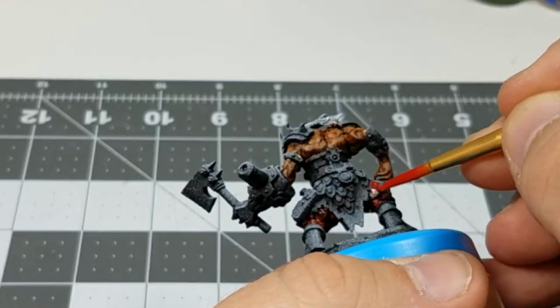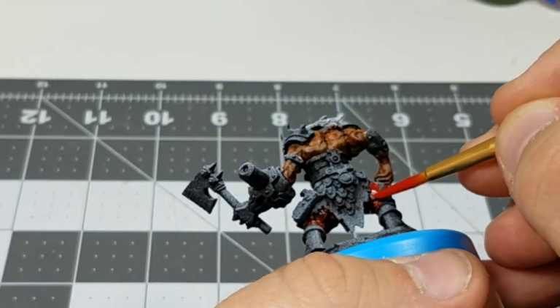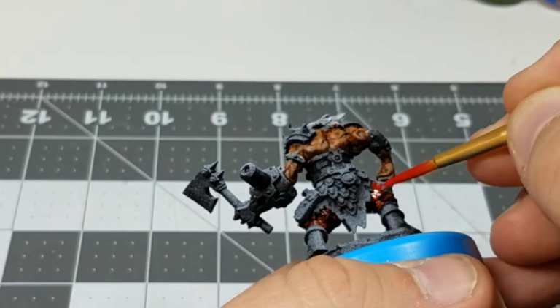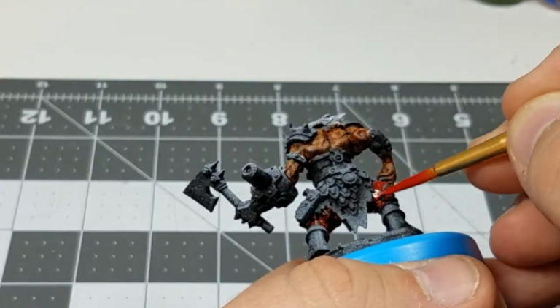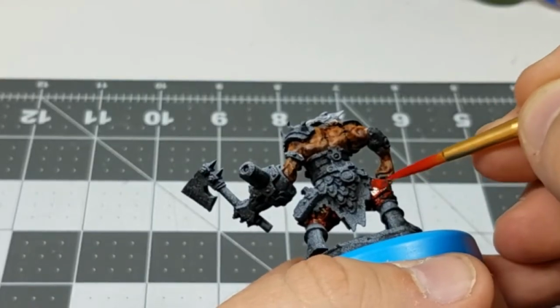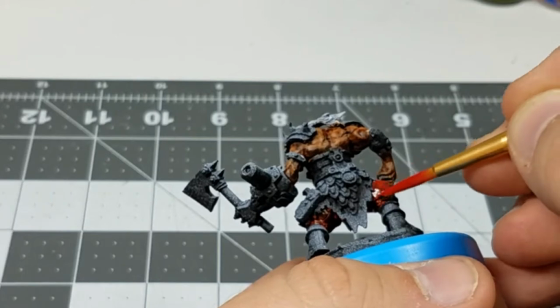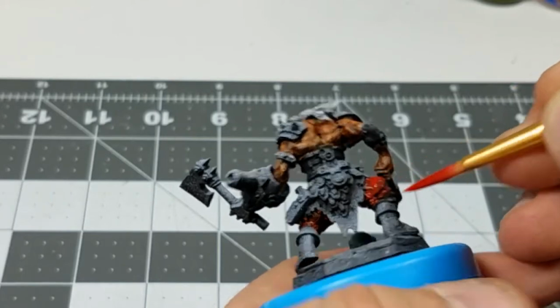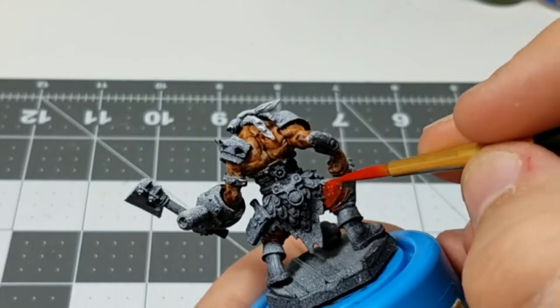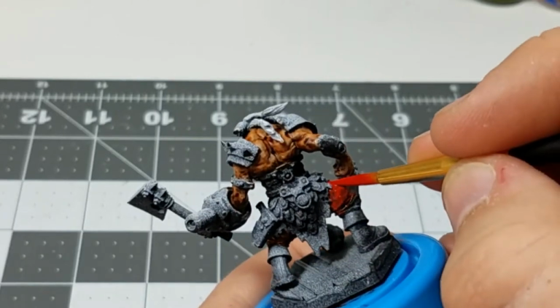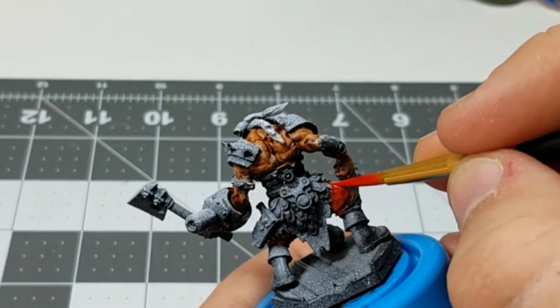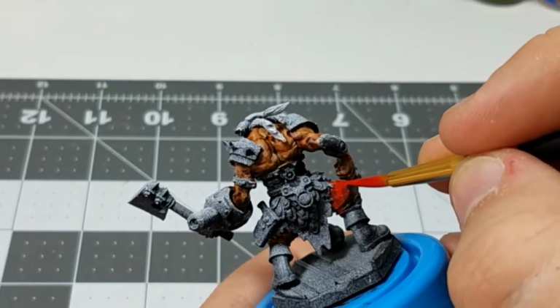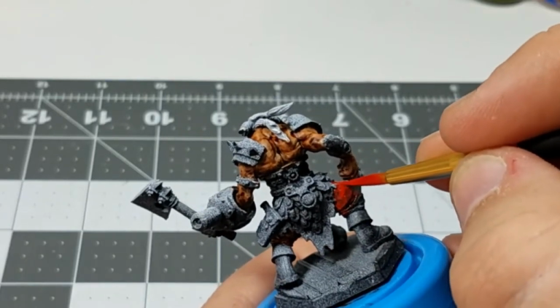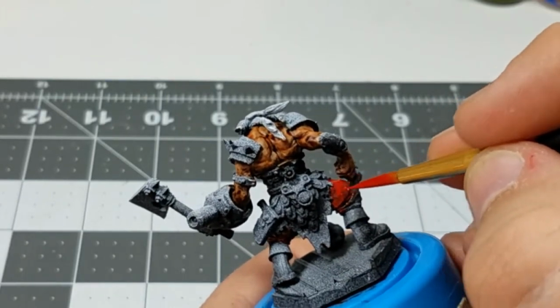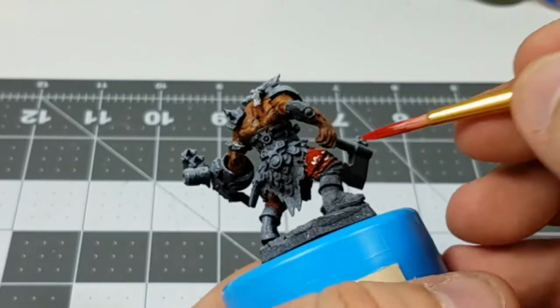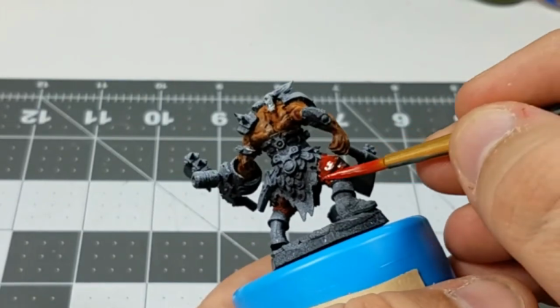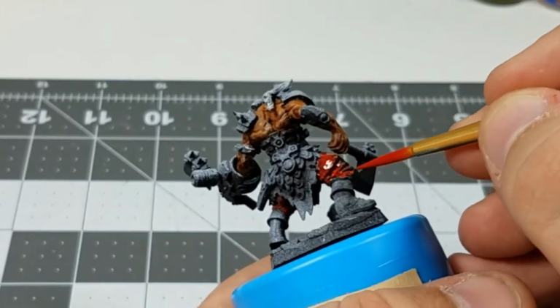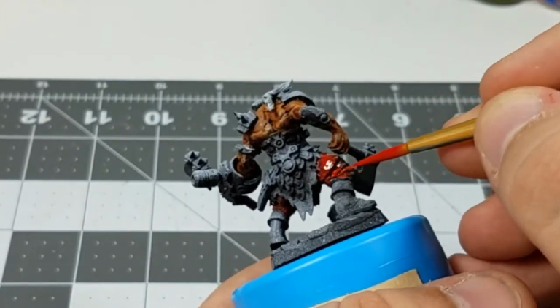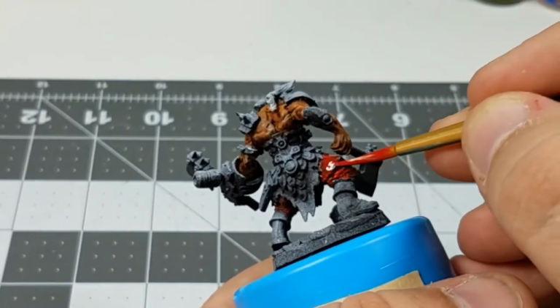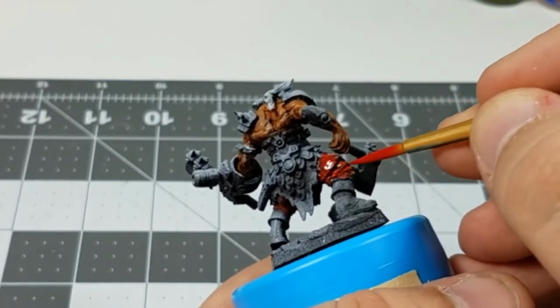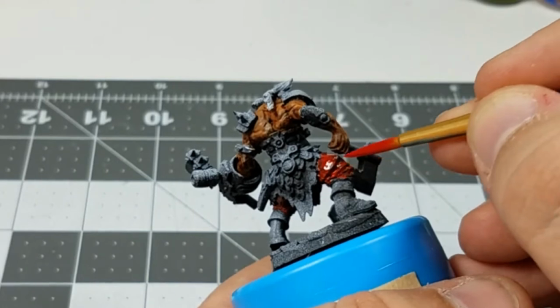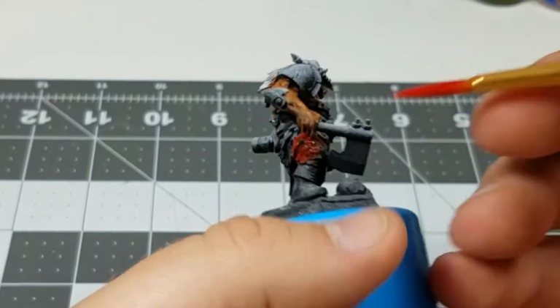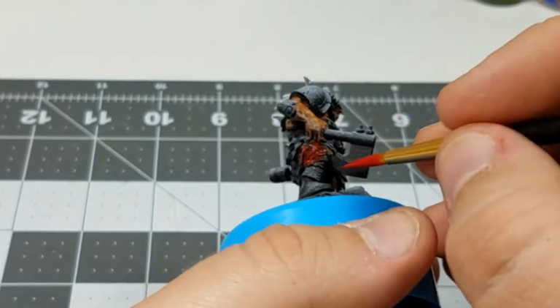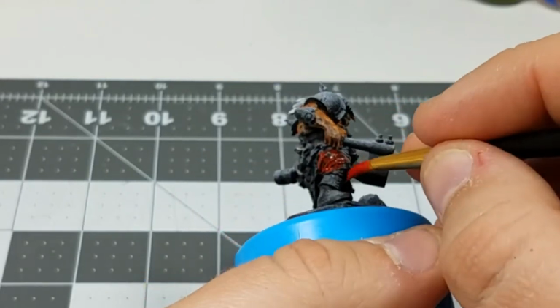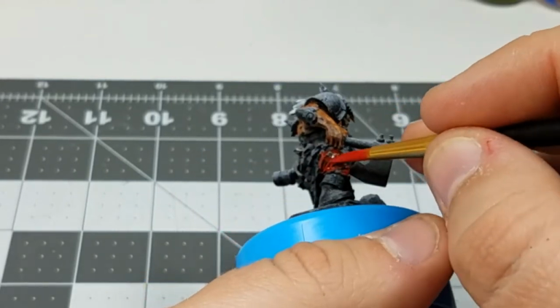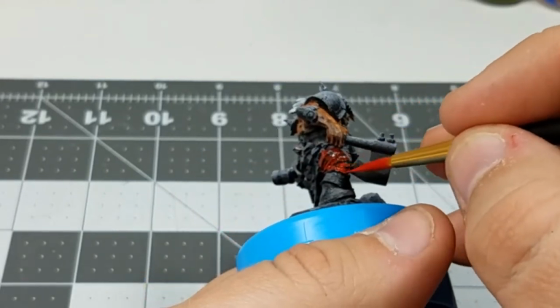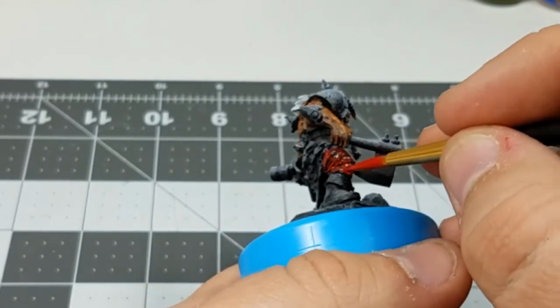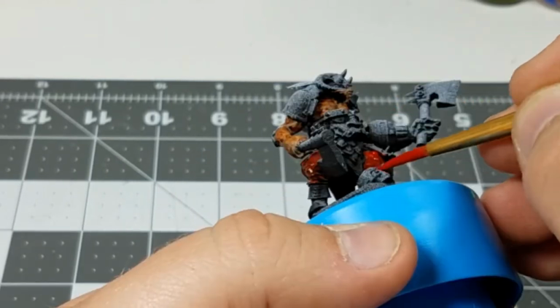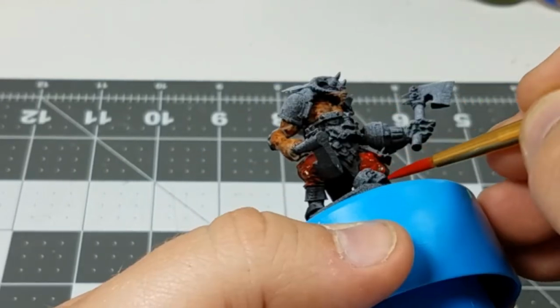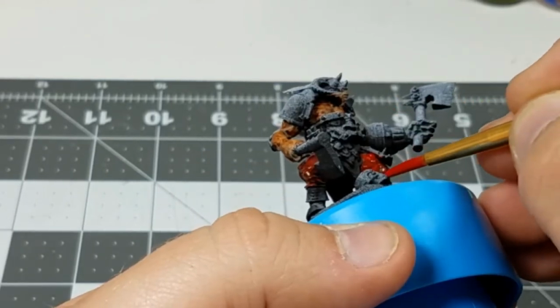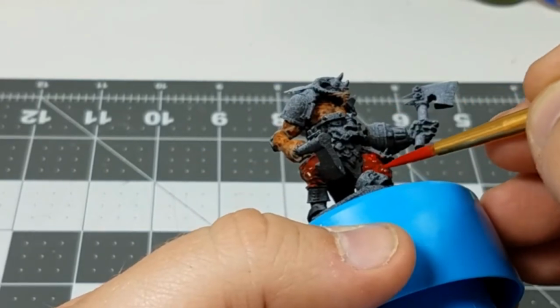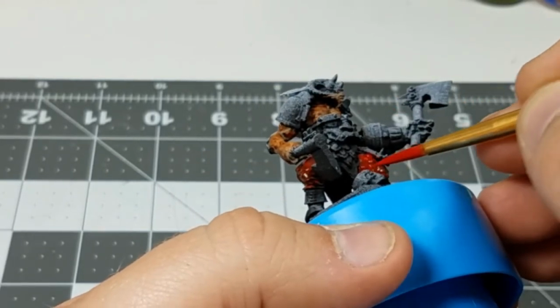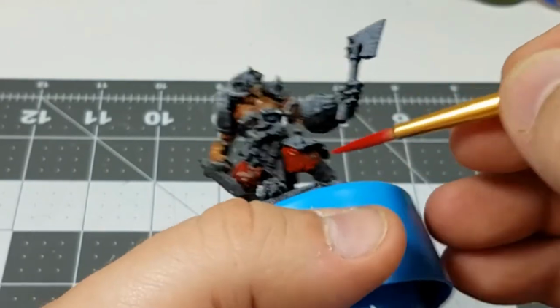The next thing I'm moving on to now is the pants. I'm just using red and I'm having to do two thin coats because the first coat is not opaque enough and the red does not show up as vibrantly as I want it to.